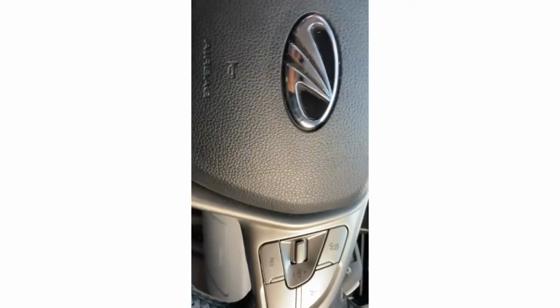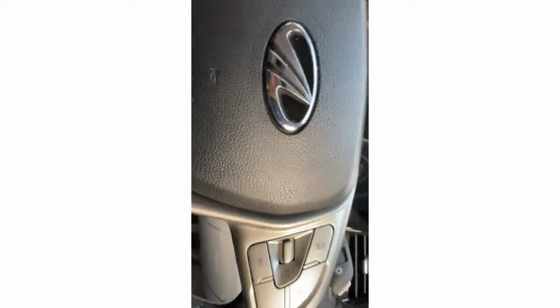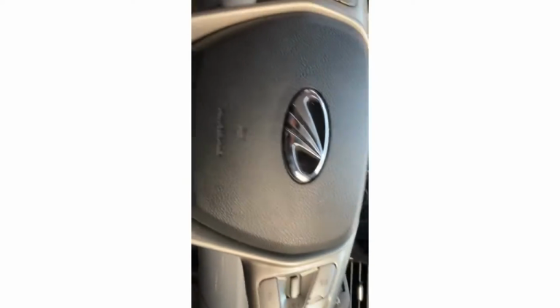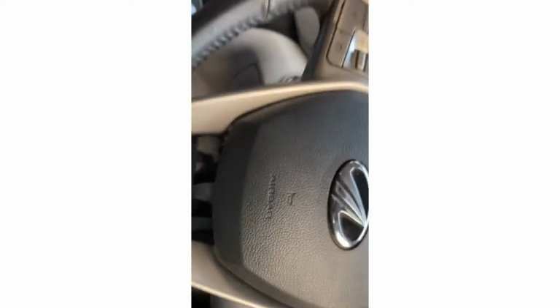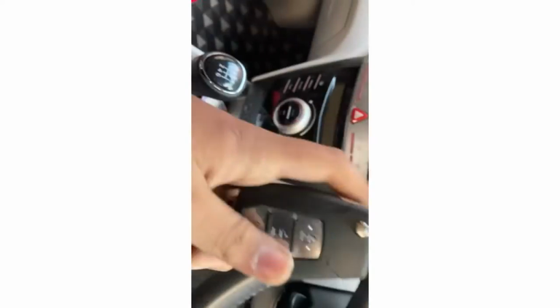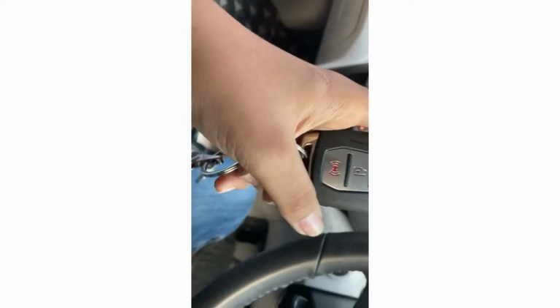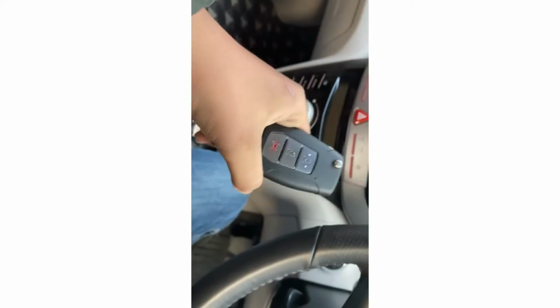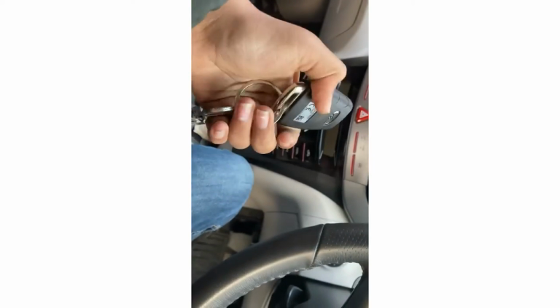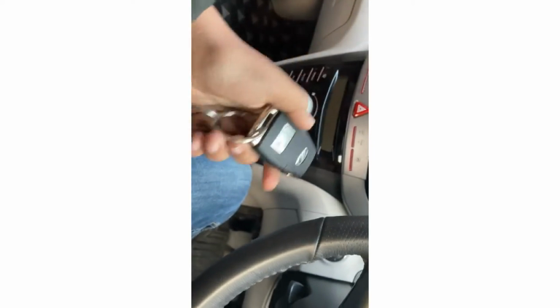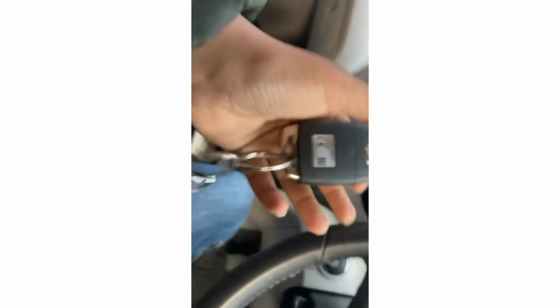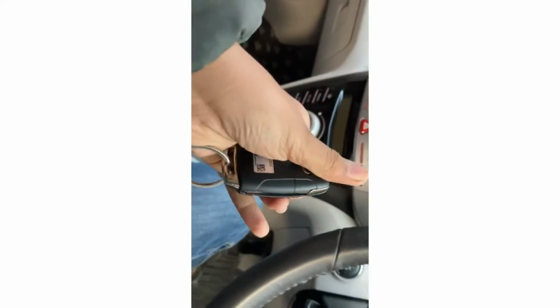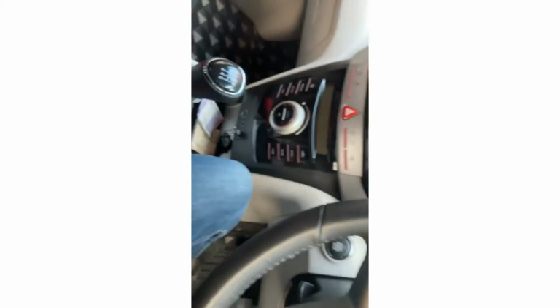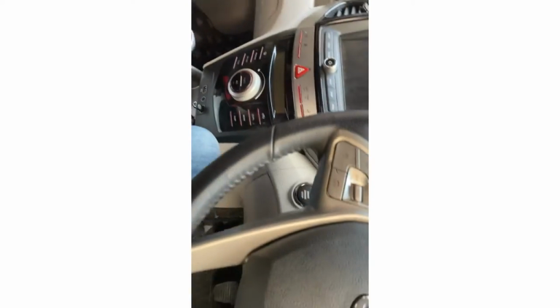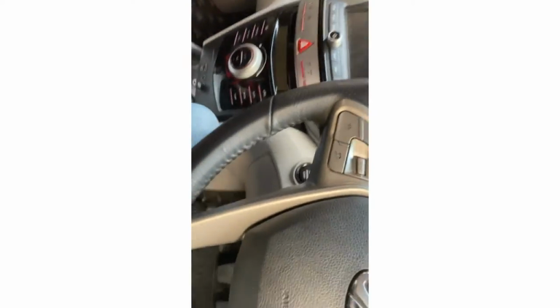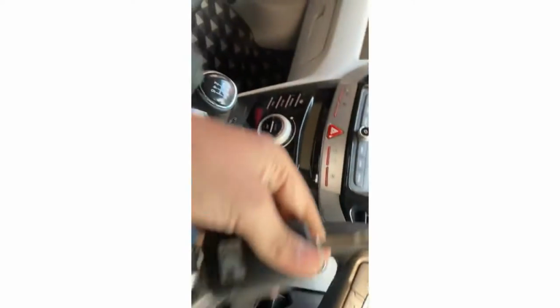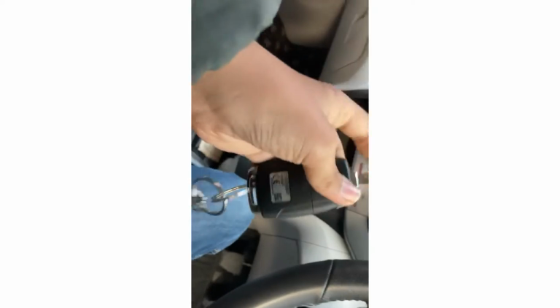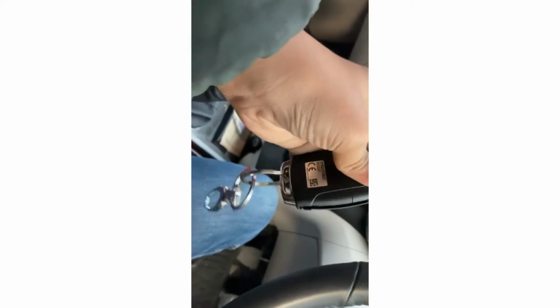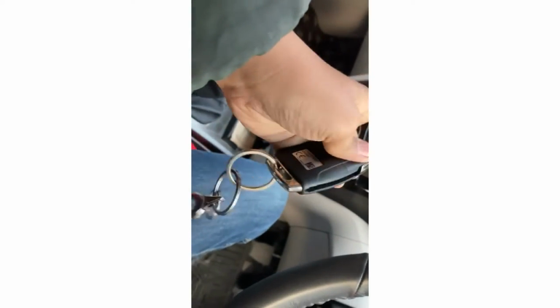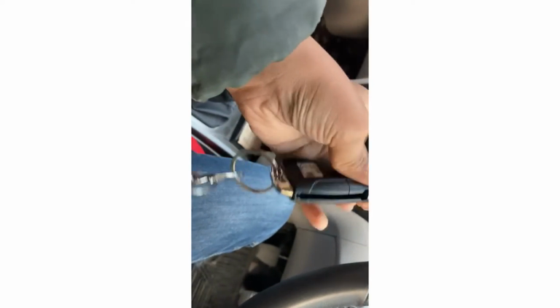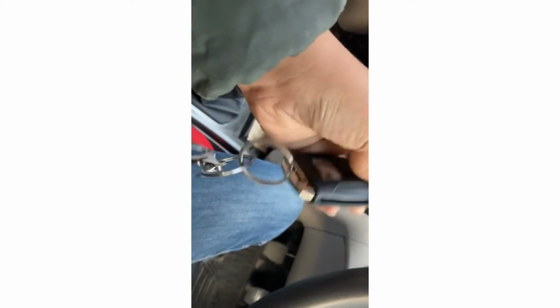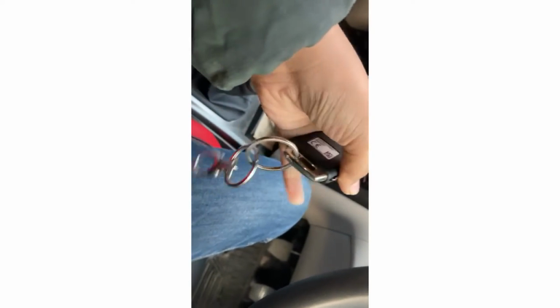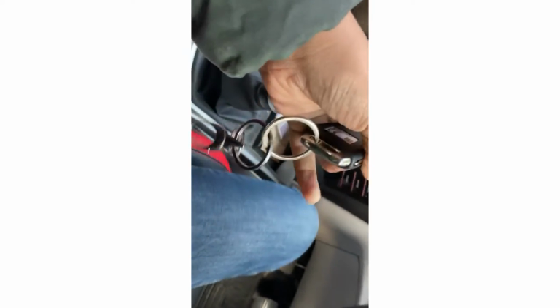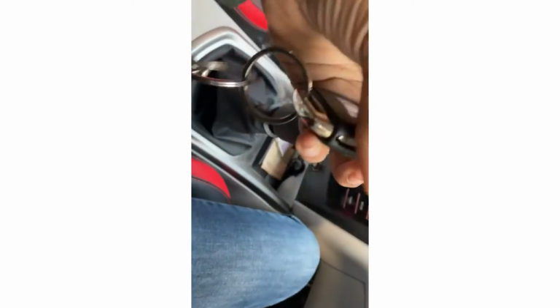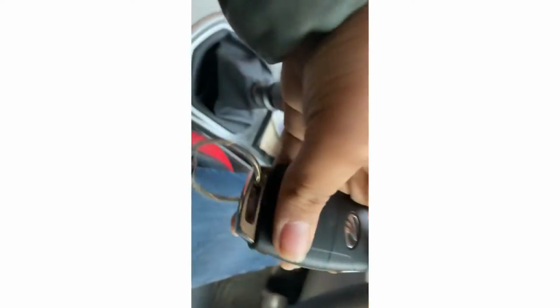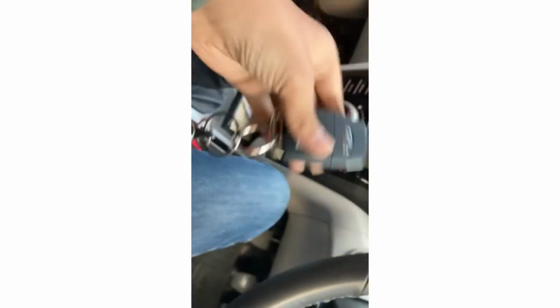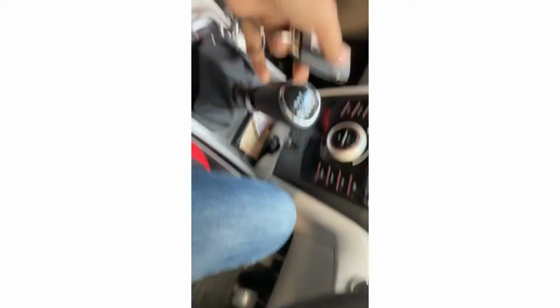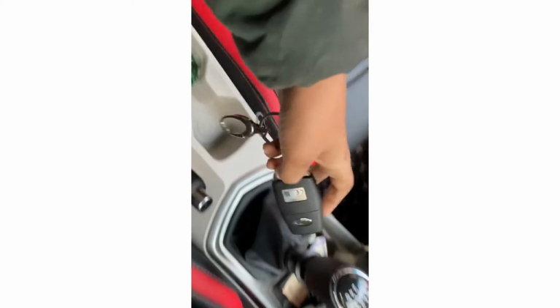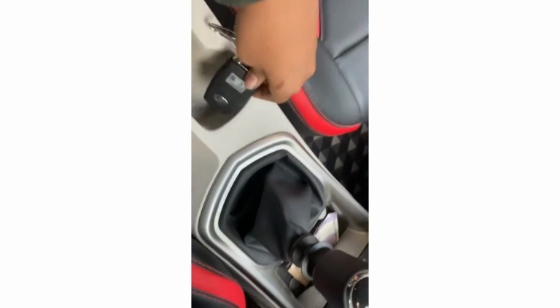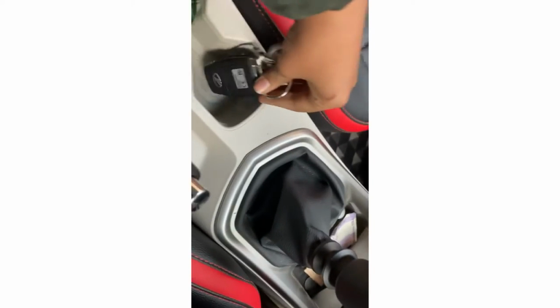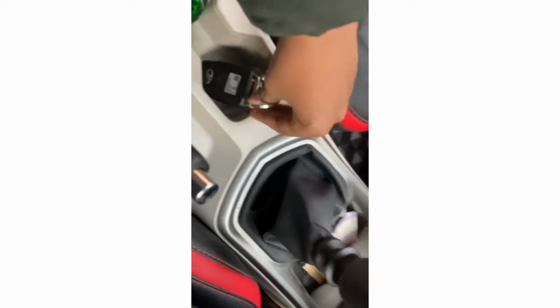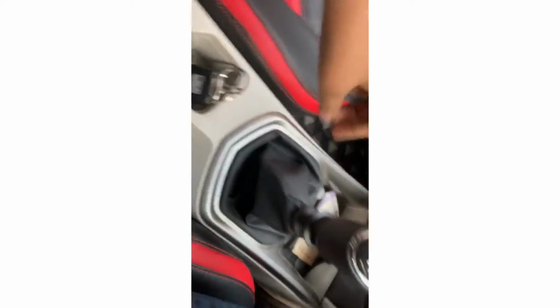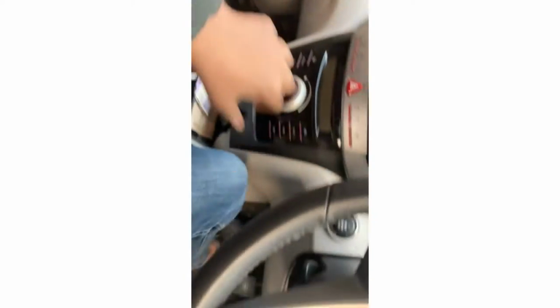So let's start the car now. You don't need to take the key anywhere — just keep it in your pocket. I am showing you the W8 model's keyless start — just keep the key like this and start the car.